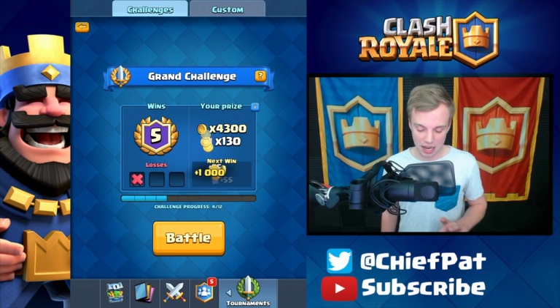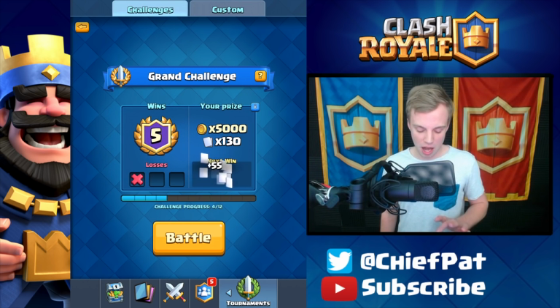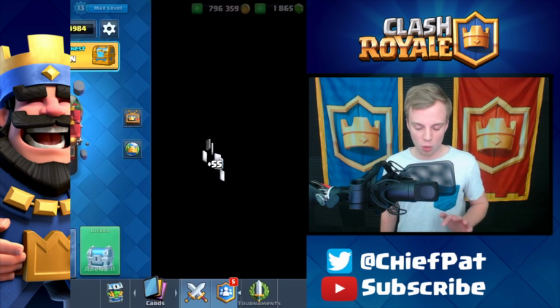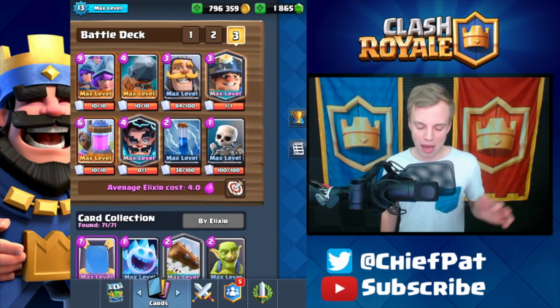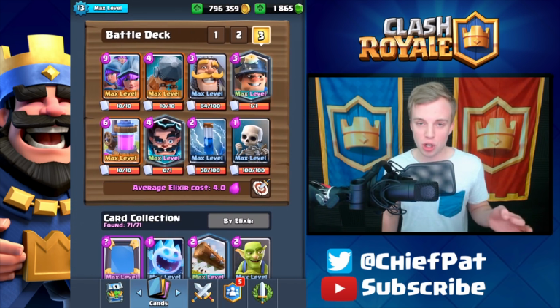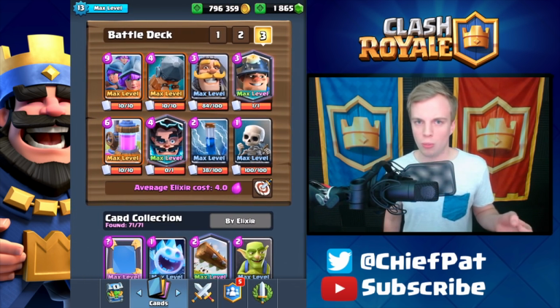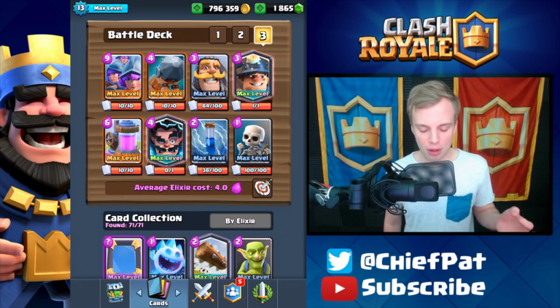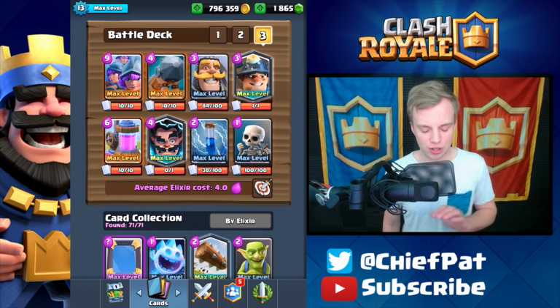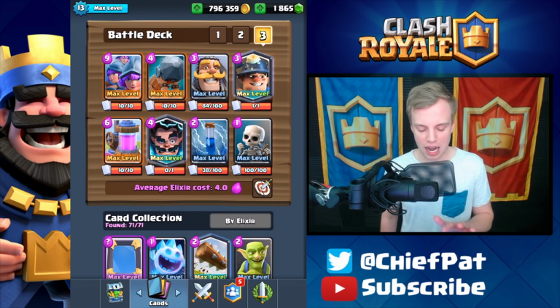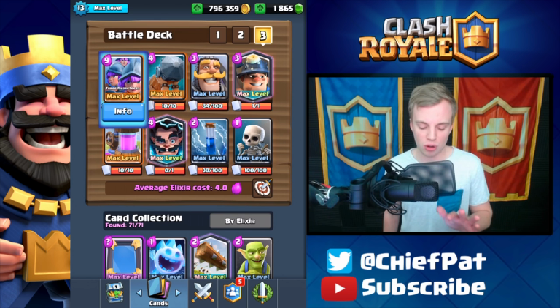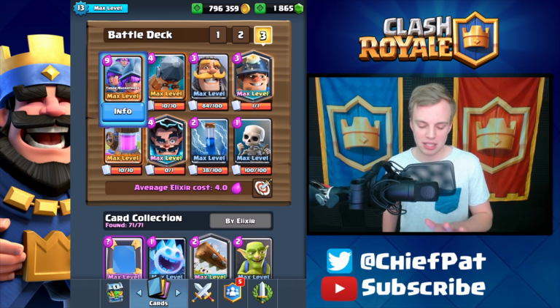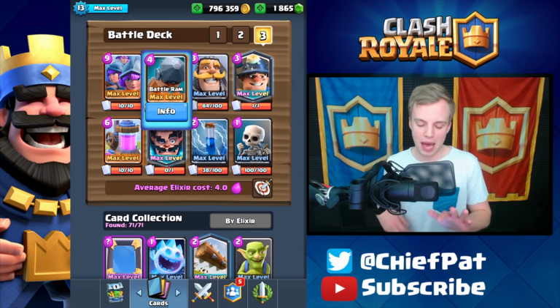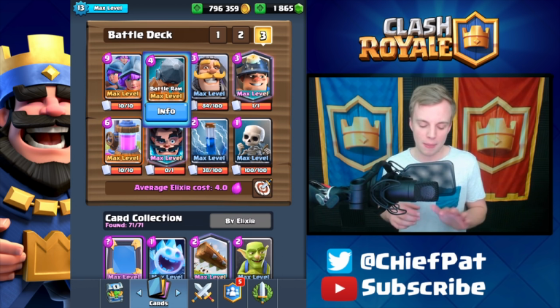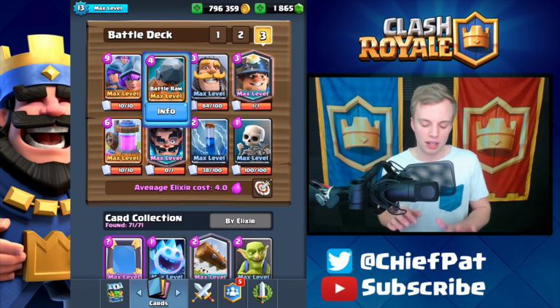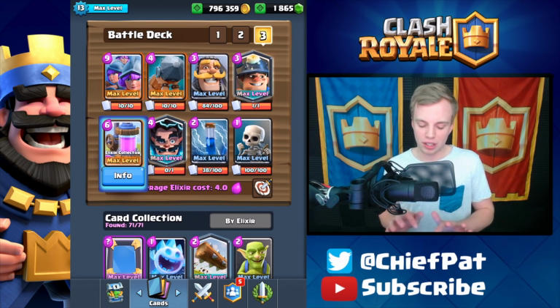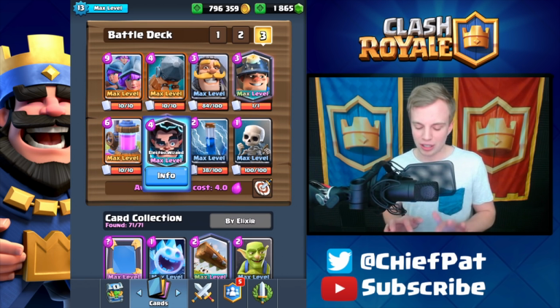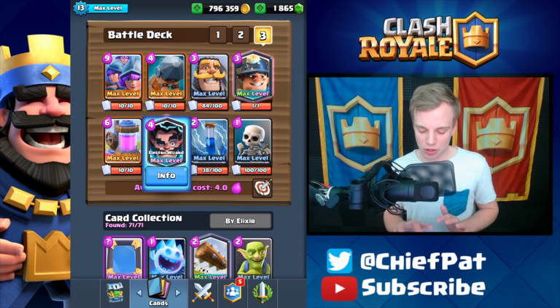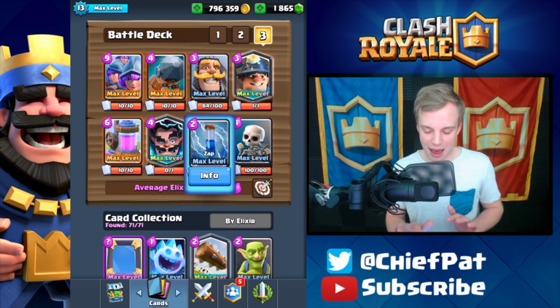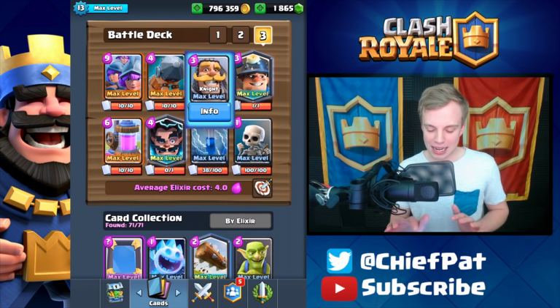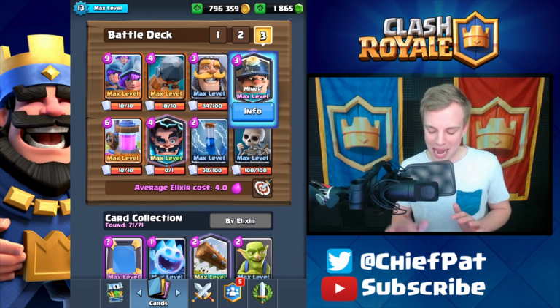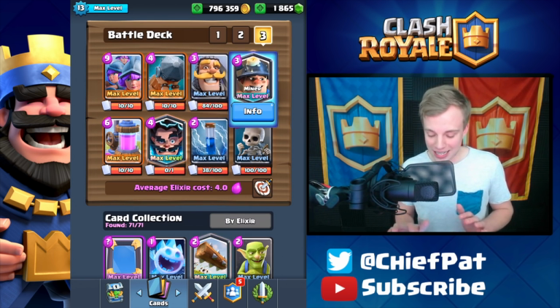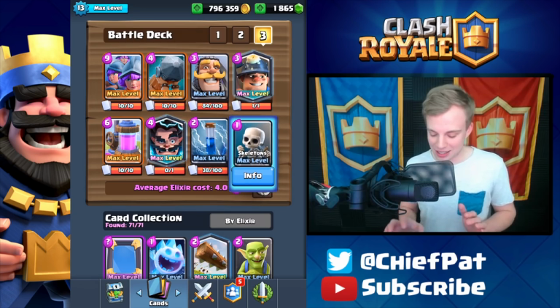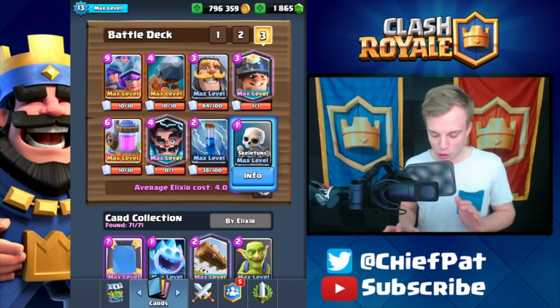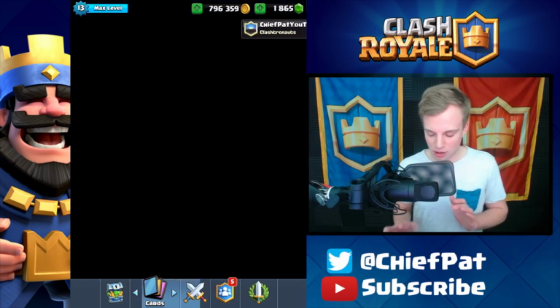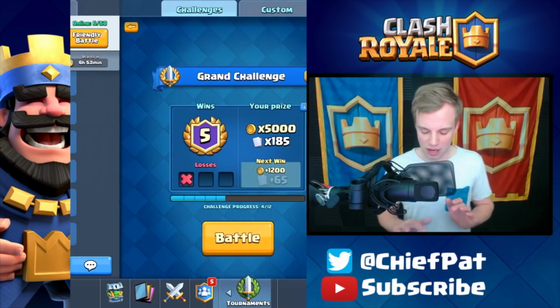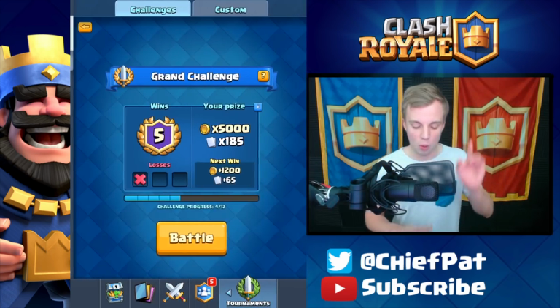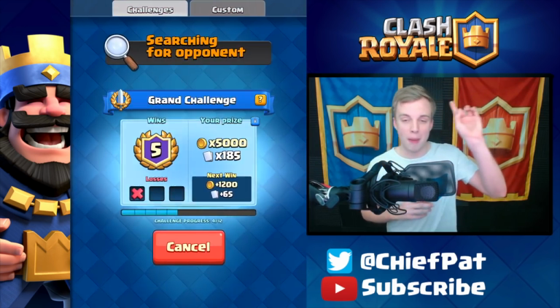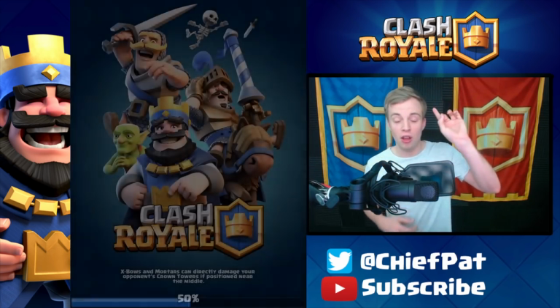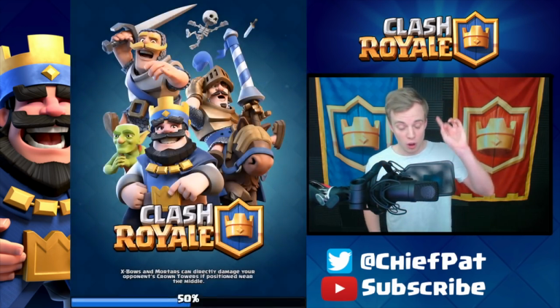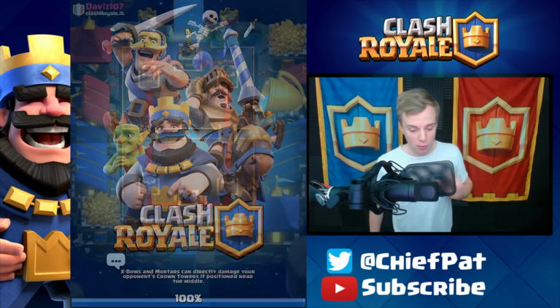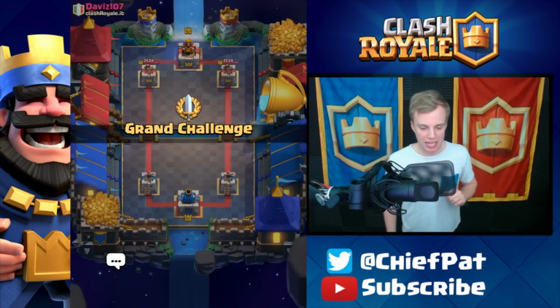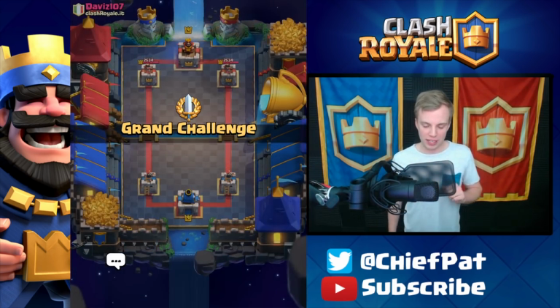Again, I'm going to get into one more battle. Let me show you the deck one more time if you guys are trying to copy it: Three Musketeers, Battle Ram, Elixir Collector, Electro Wizard, Zap, Knight, Miner, and Skeletons. Crazy, crazy deck. One more battle — one more chance for victory.